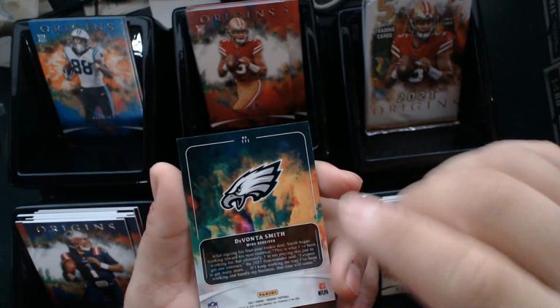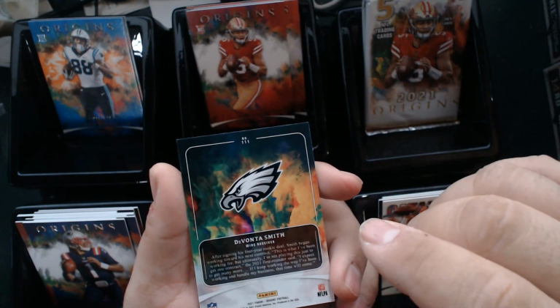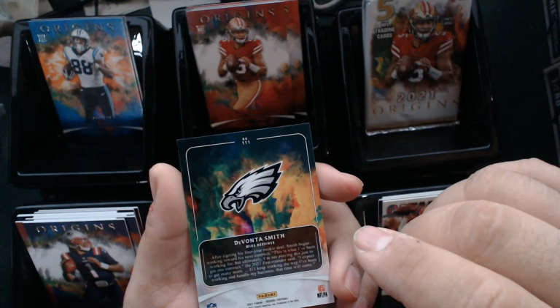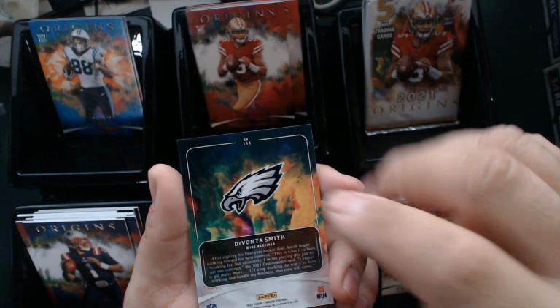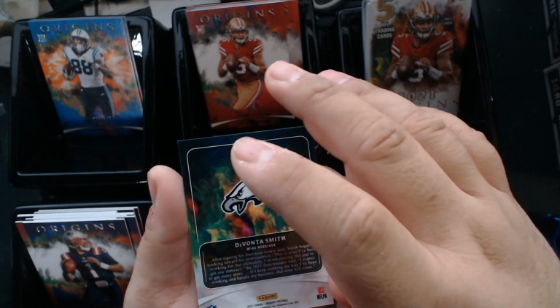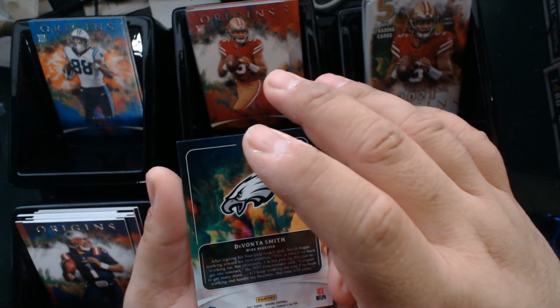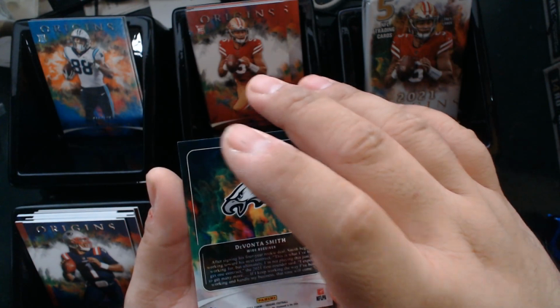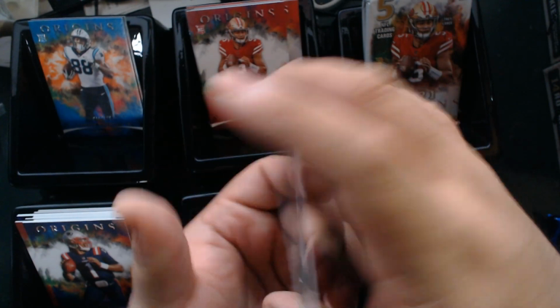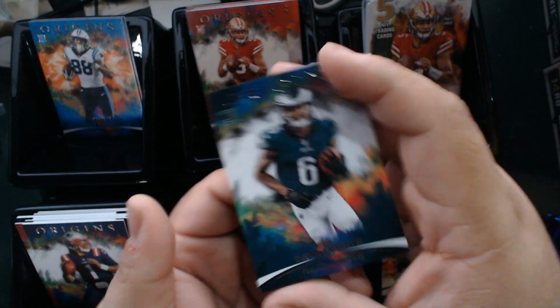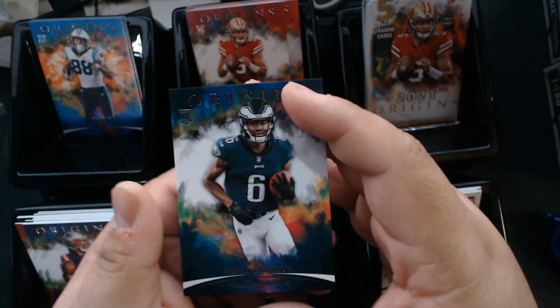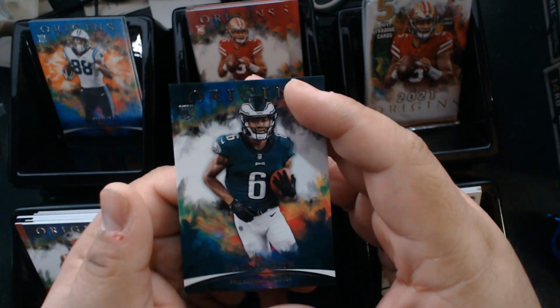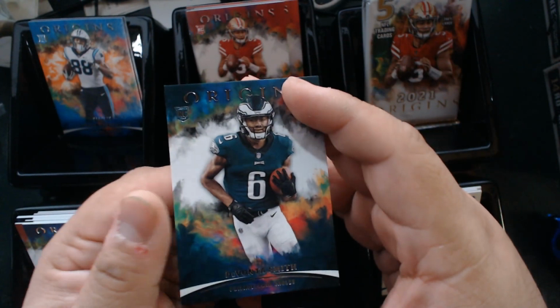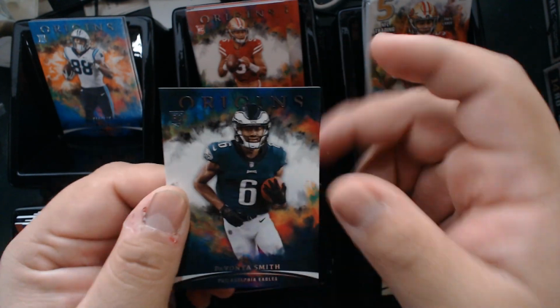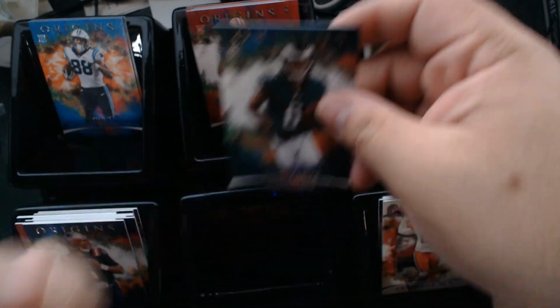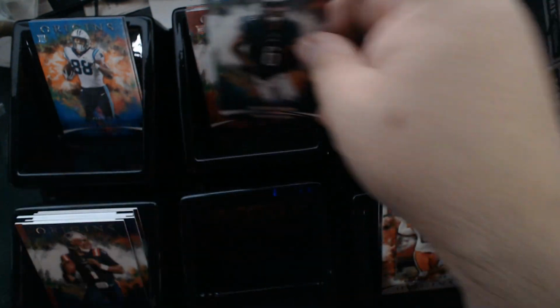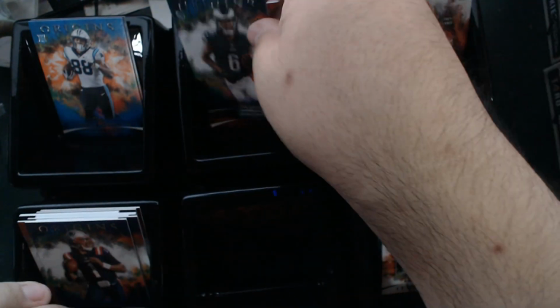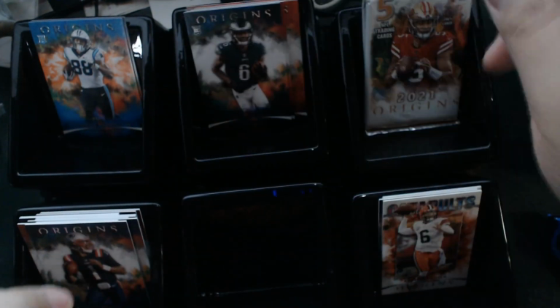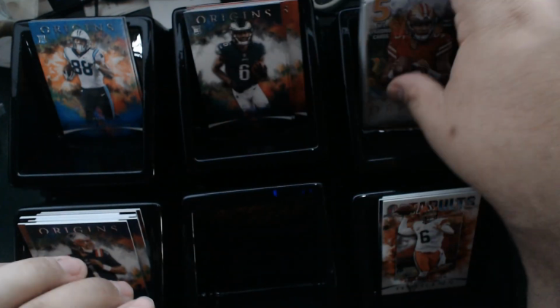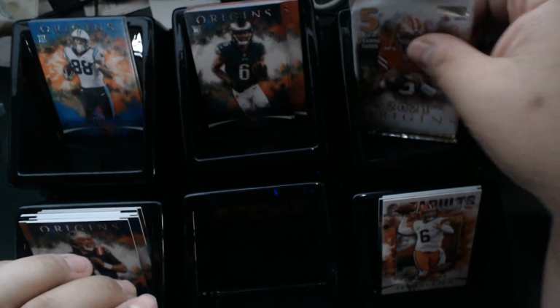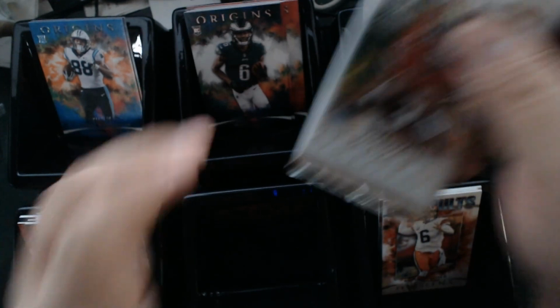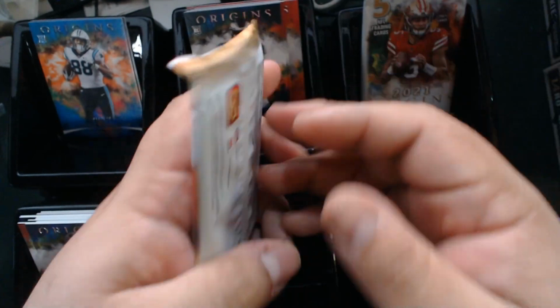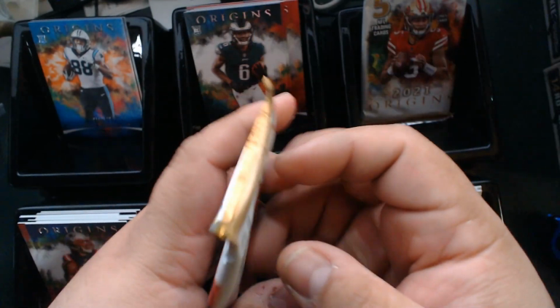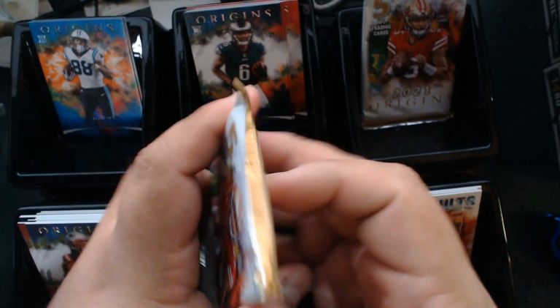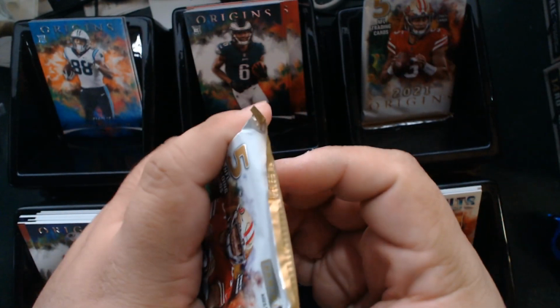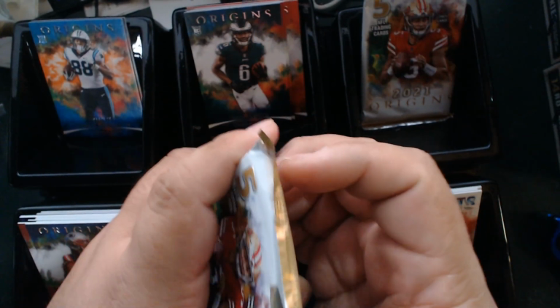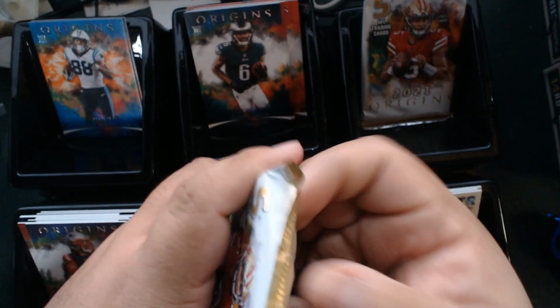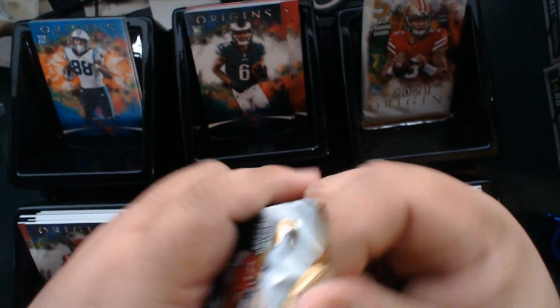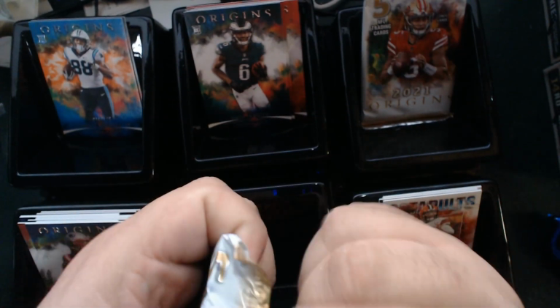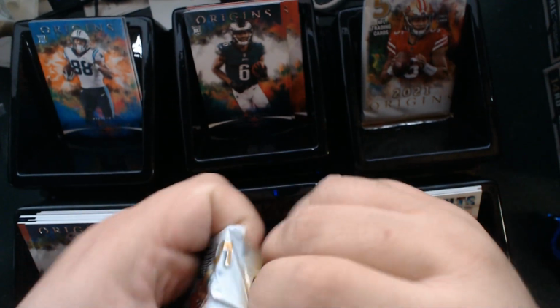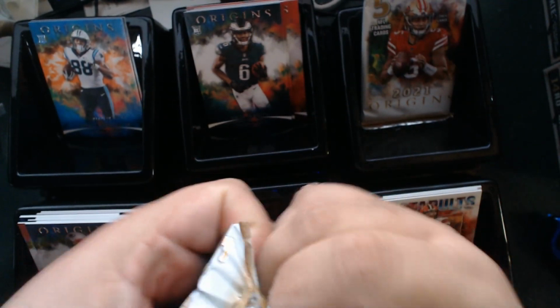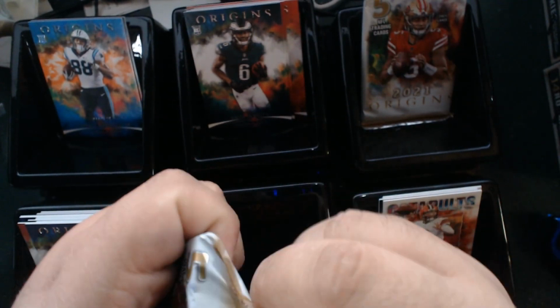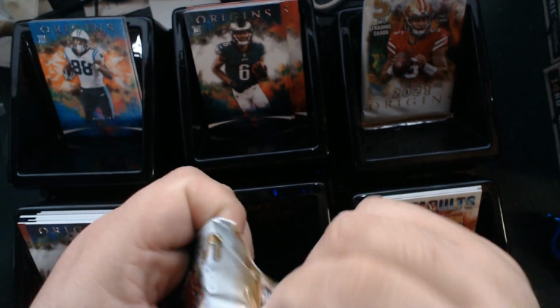We pull another Trey Lance, and I believe this is an alternate short print of DeVonta Smith. Really good — he's done great this year. Definitely glad I got a lot of his cards early on.